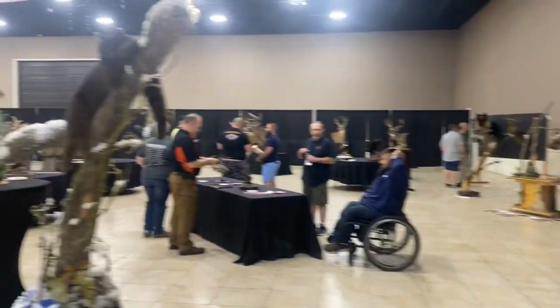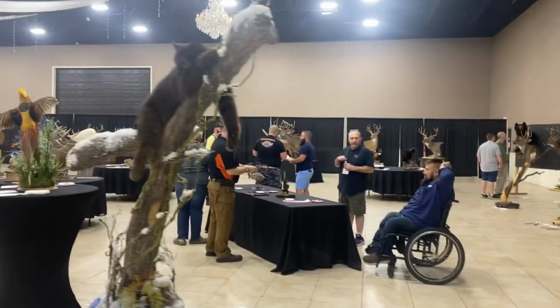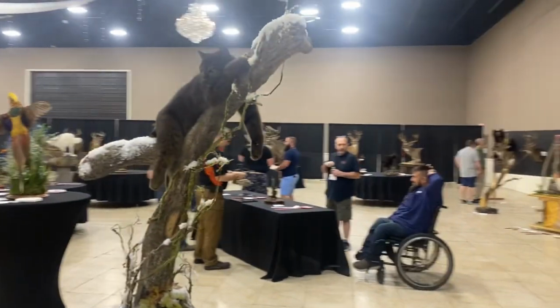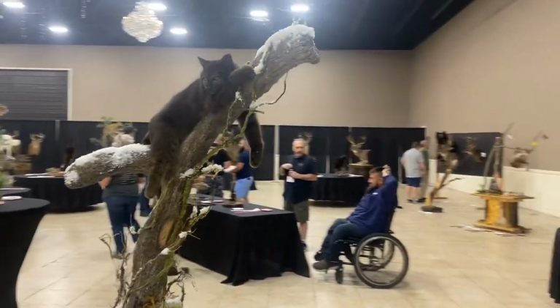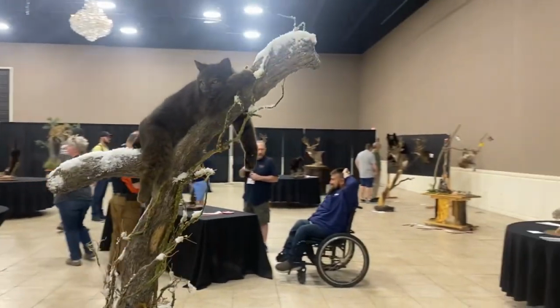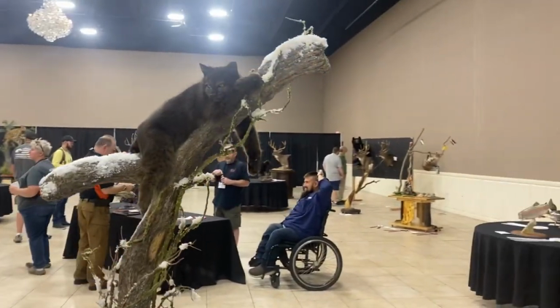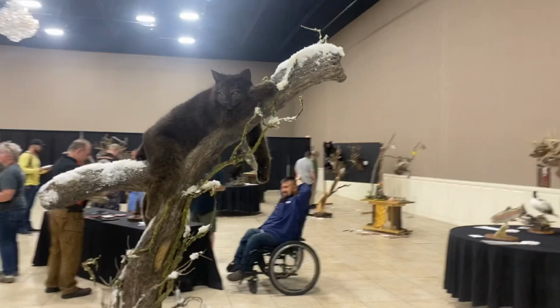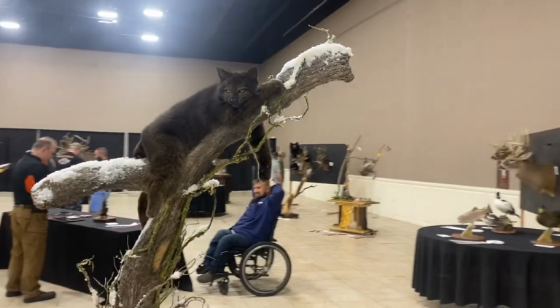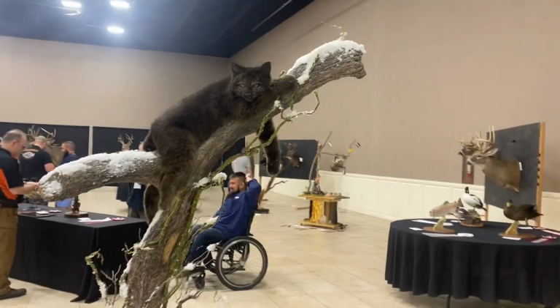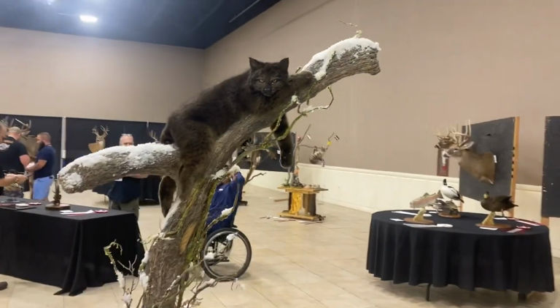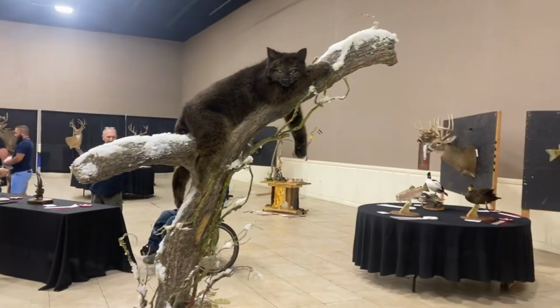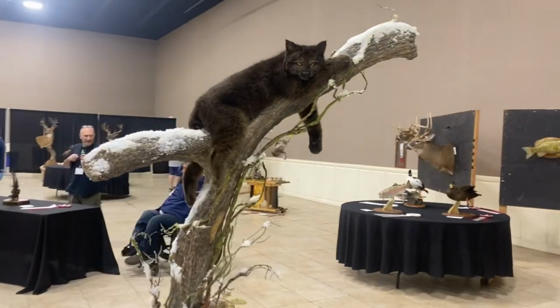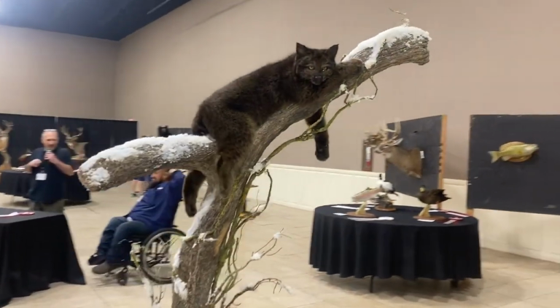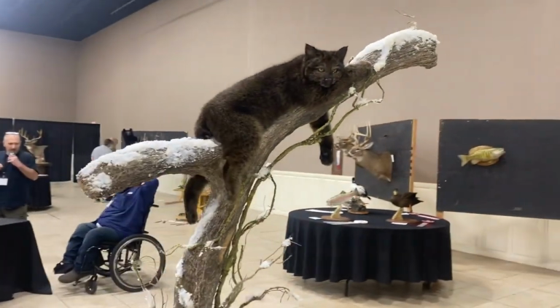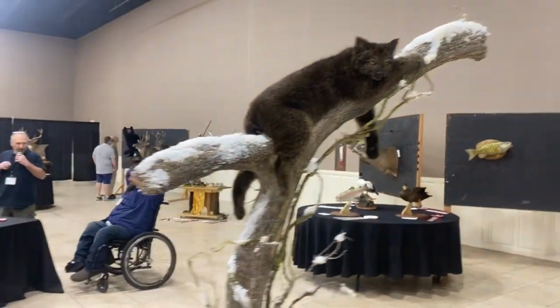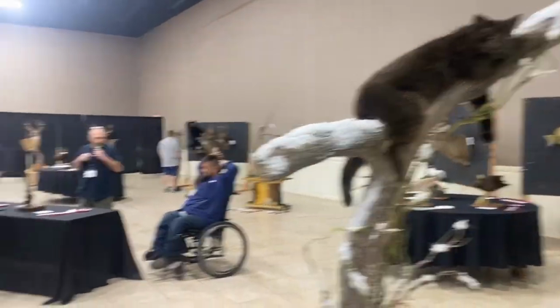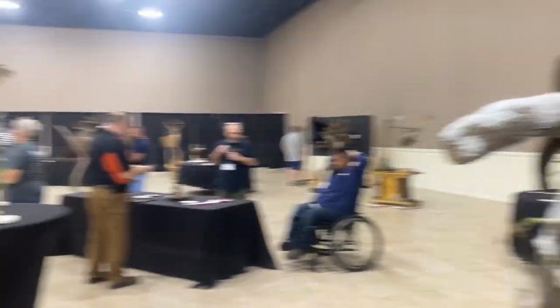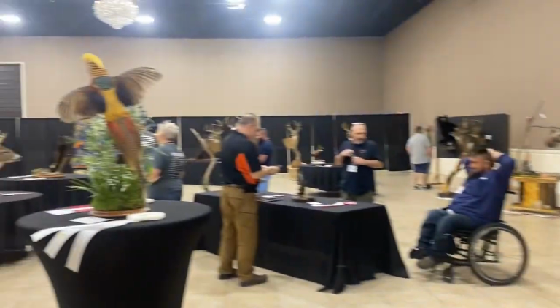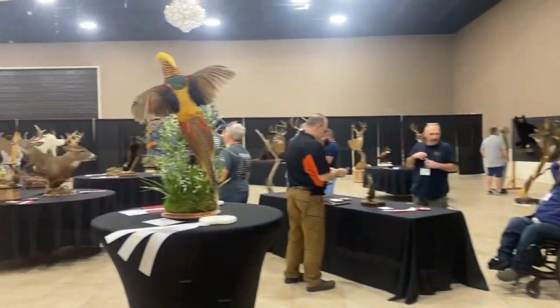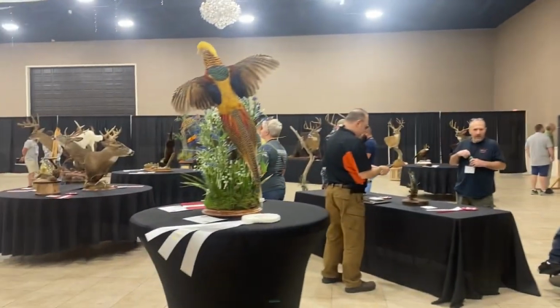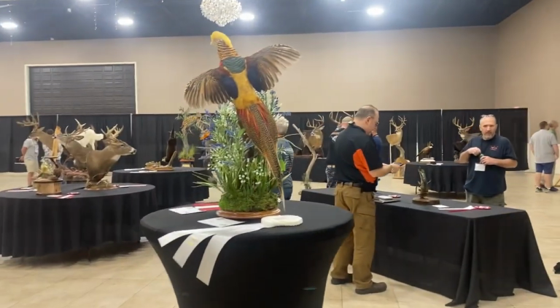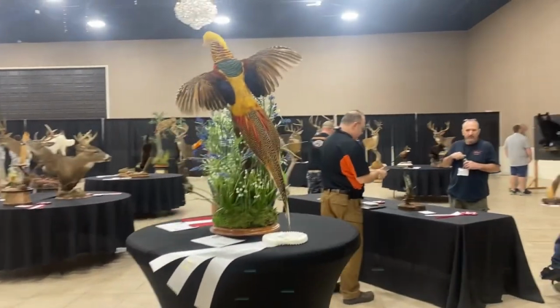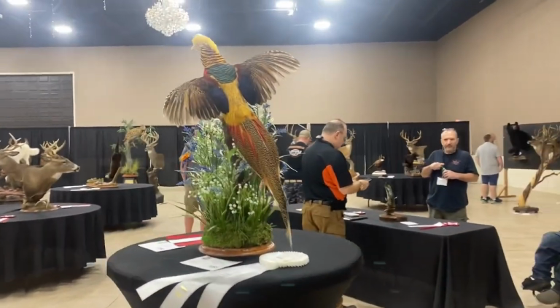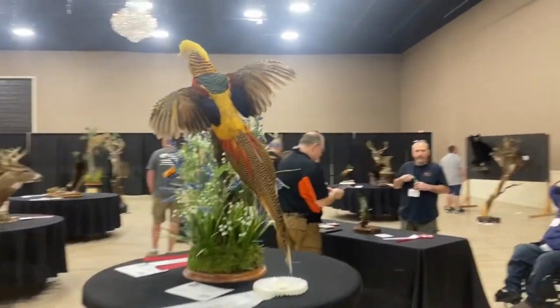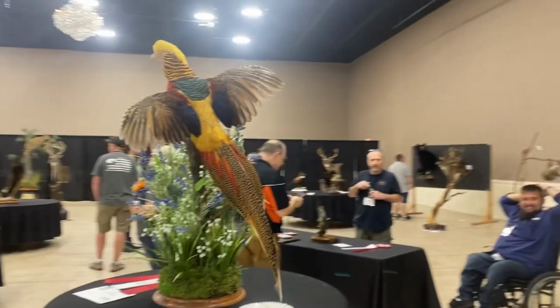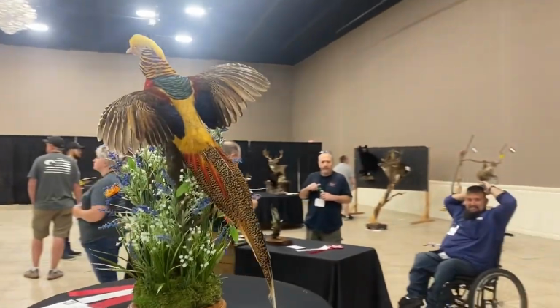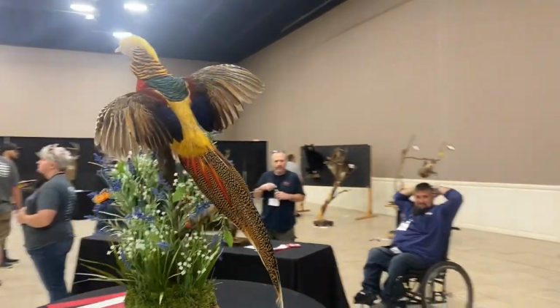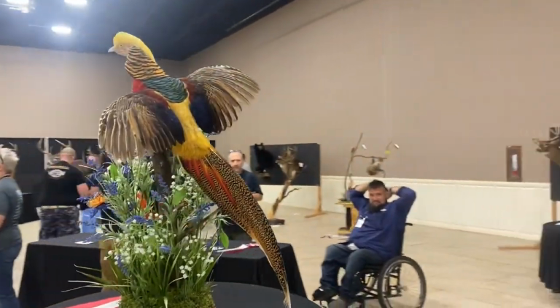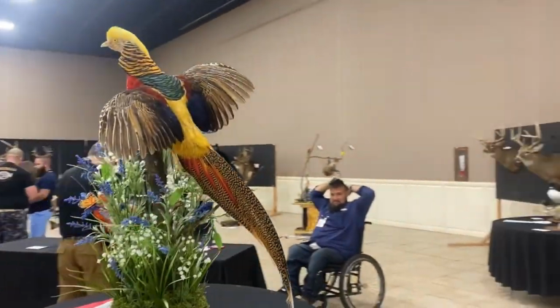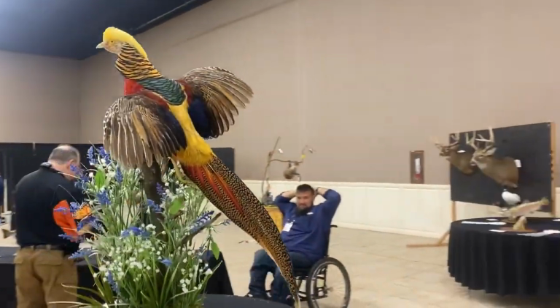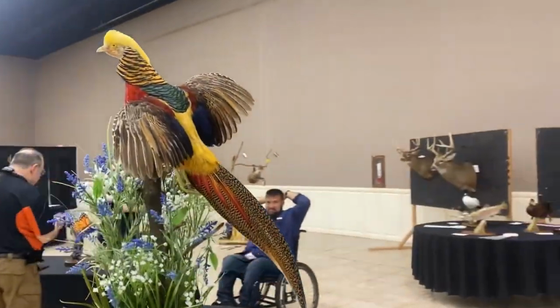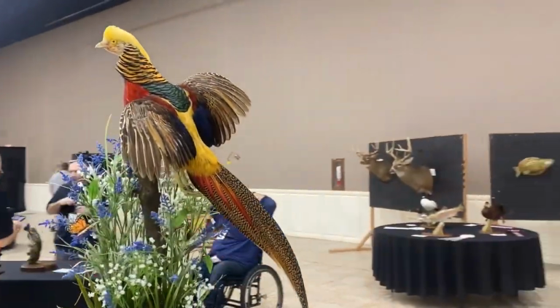This one's cool — it's a black bobcat, otherwise known as a melanistic bobcat. This colorful bird is a golden pheasant.